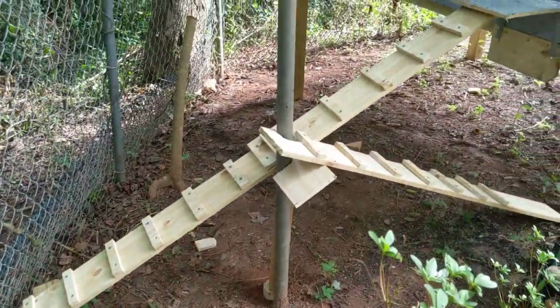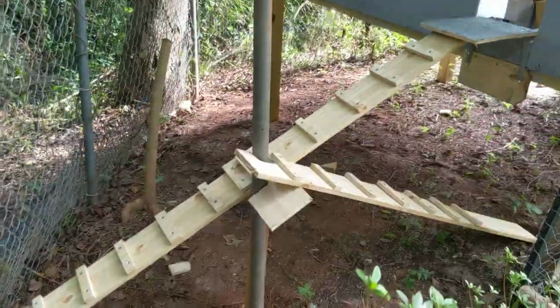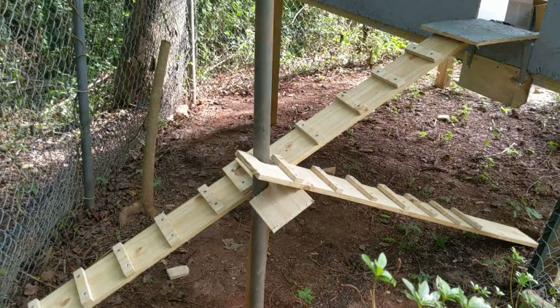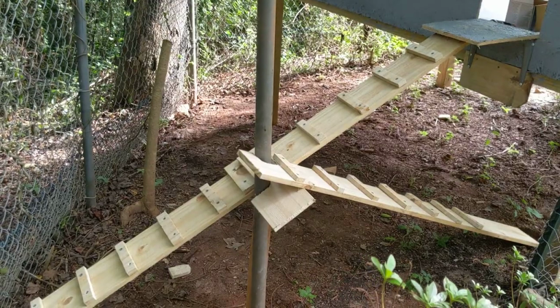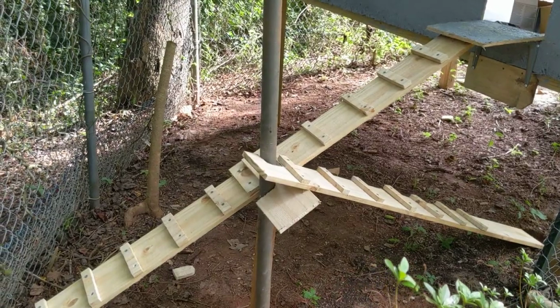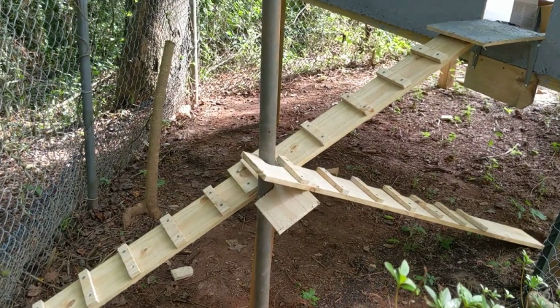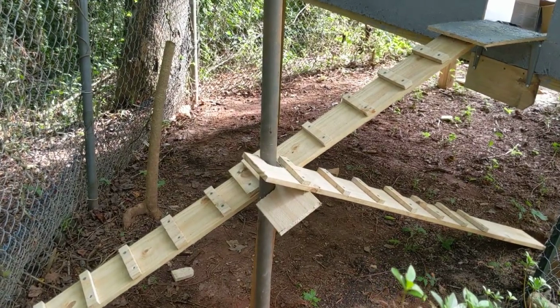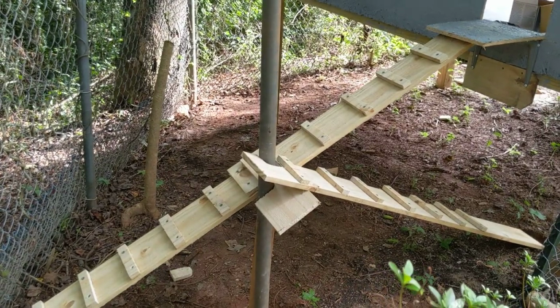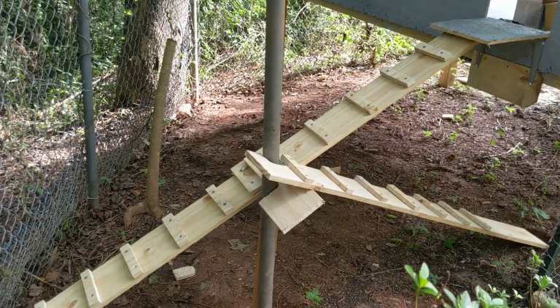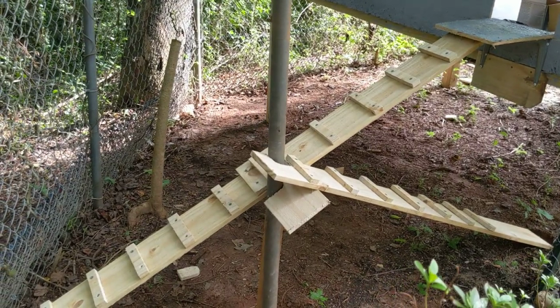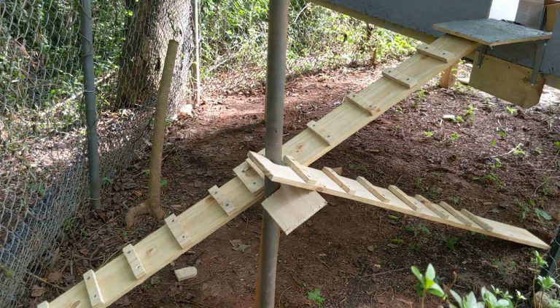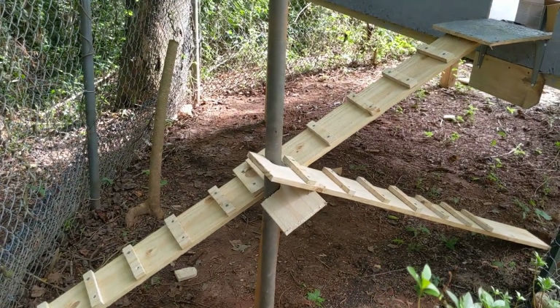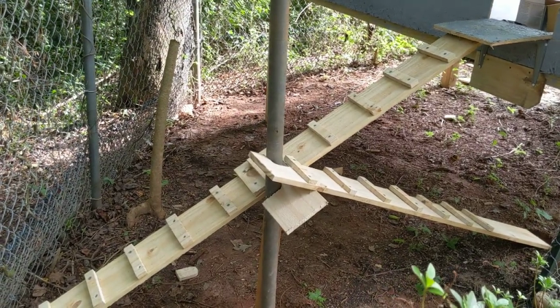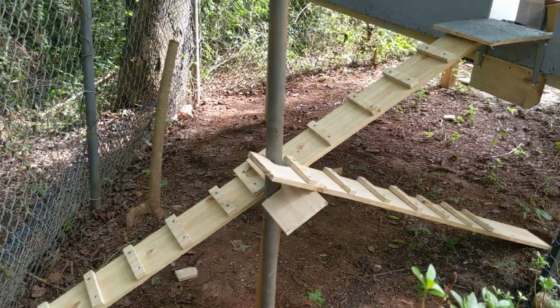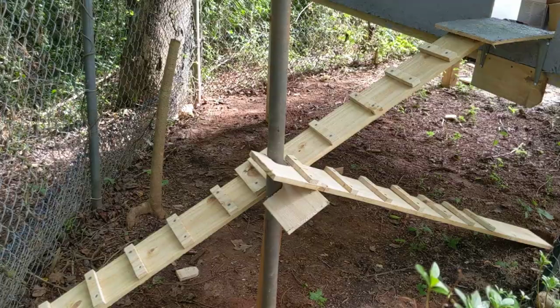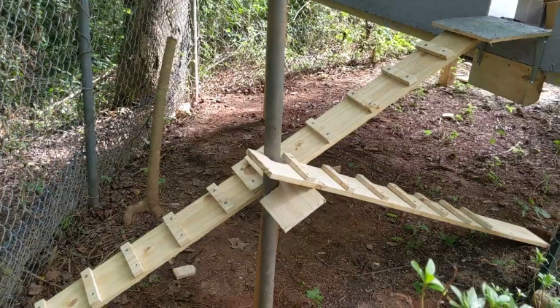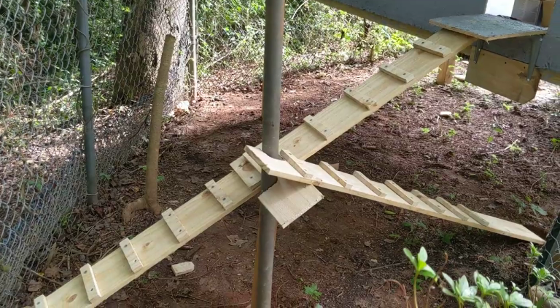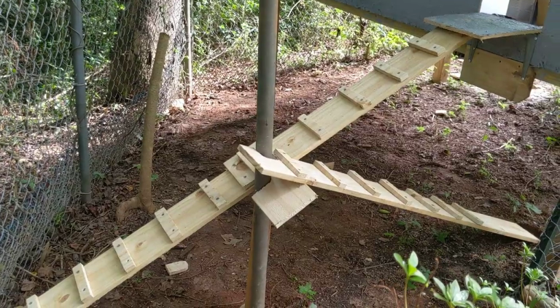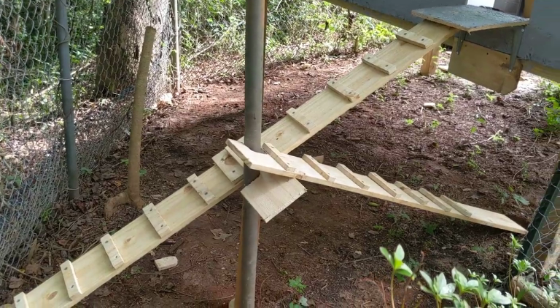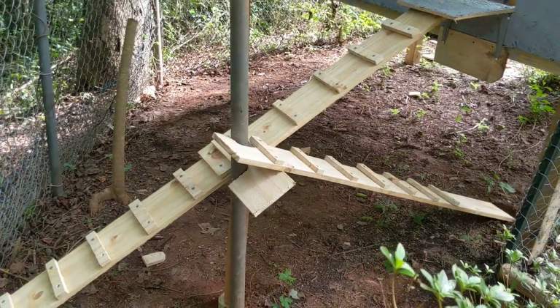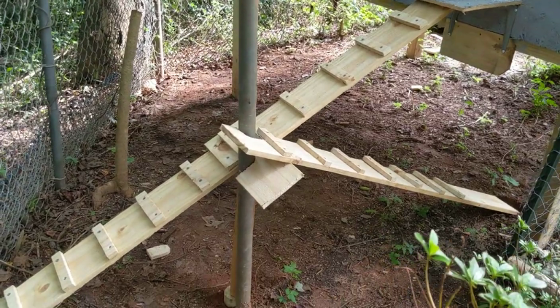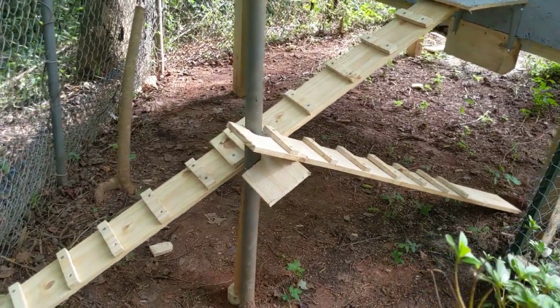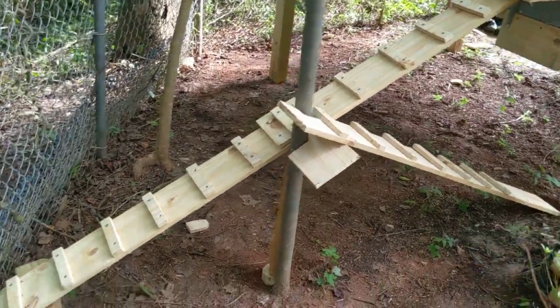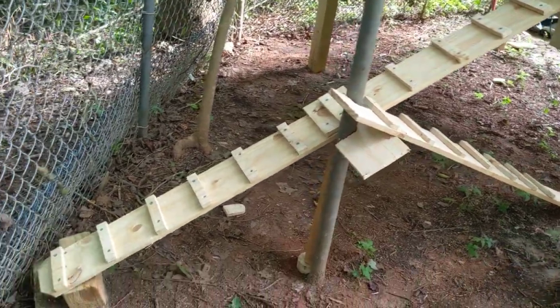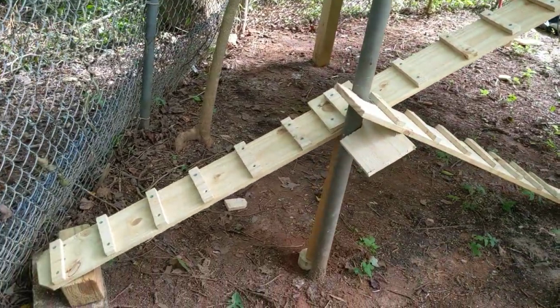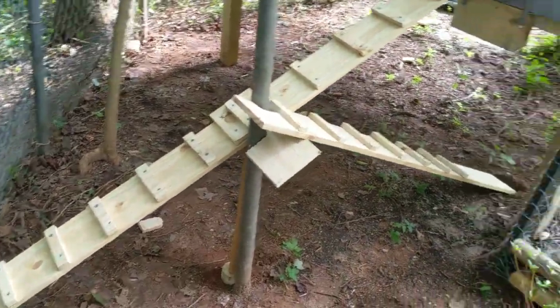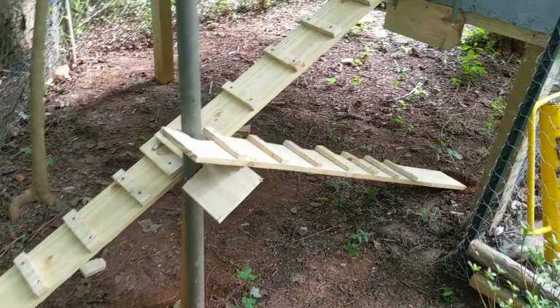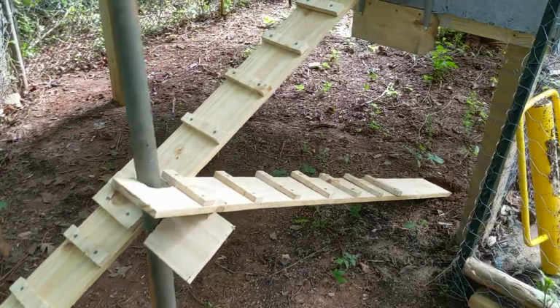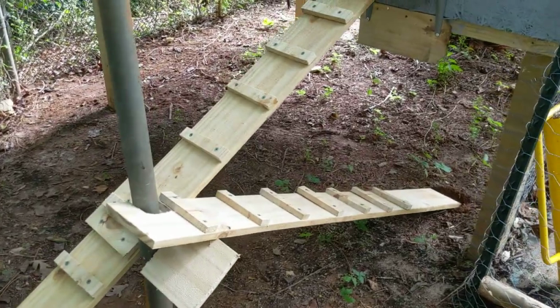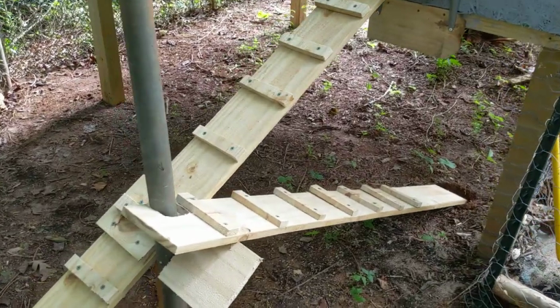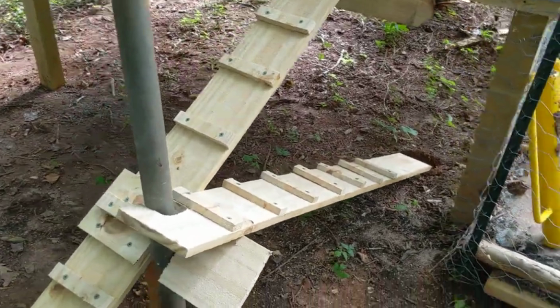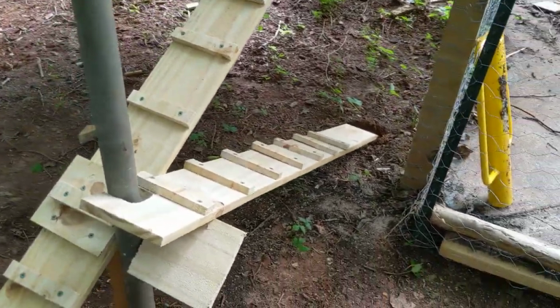In my mind, this is kind of like when you're playing one of those city construction games and all the cars go off the end of the bridge you haven't finished yet. So I guess we'll see if they're smarter than SimCity vehicles.